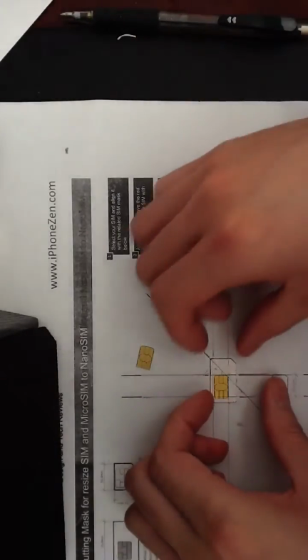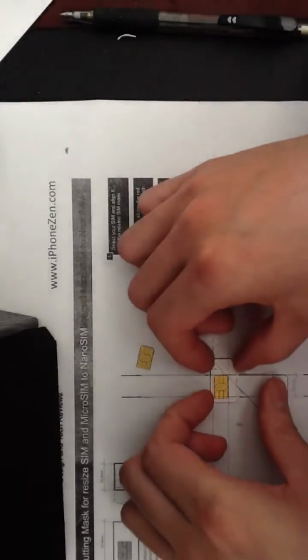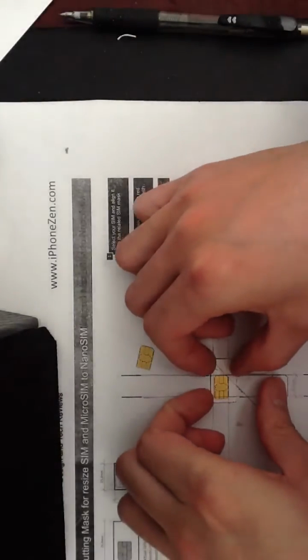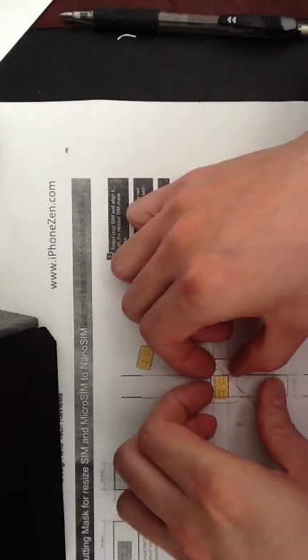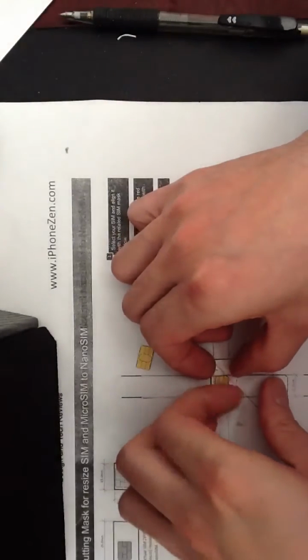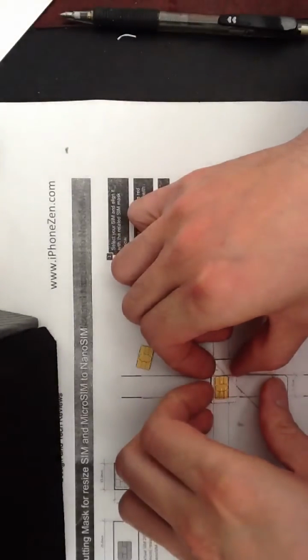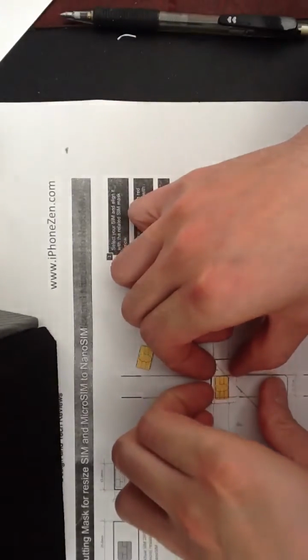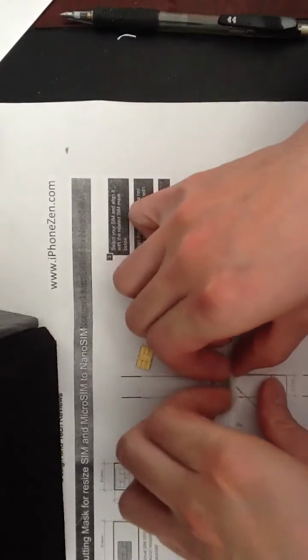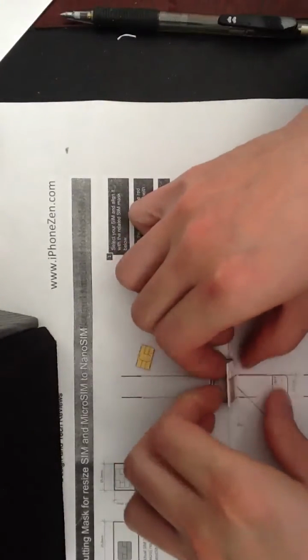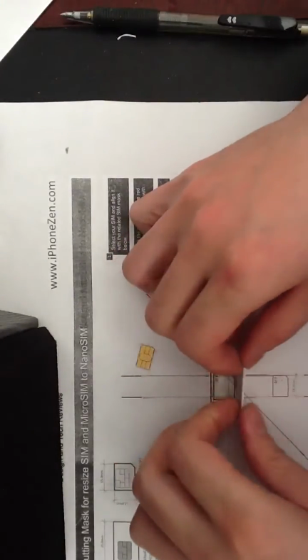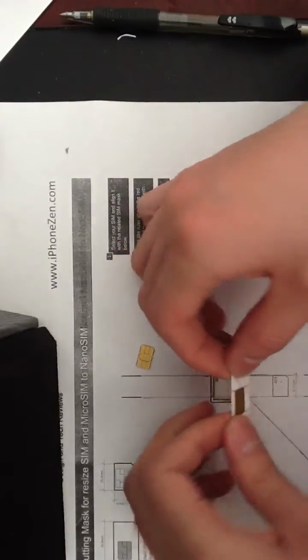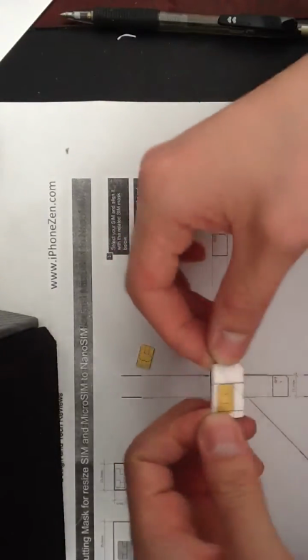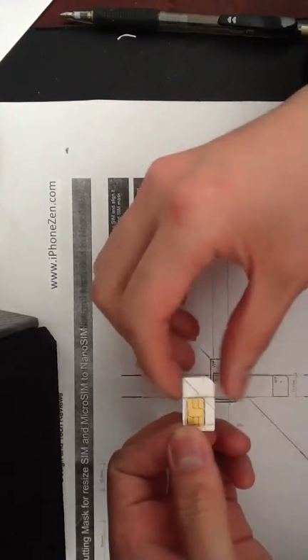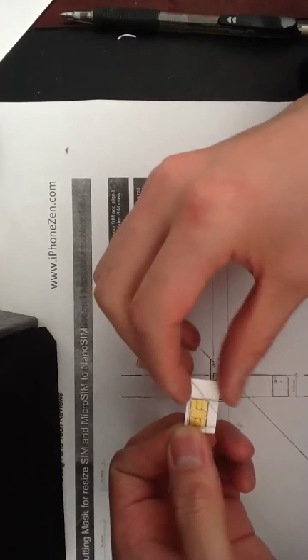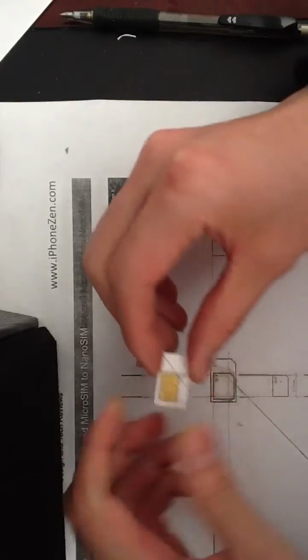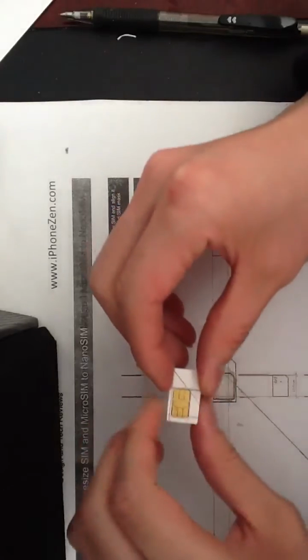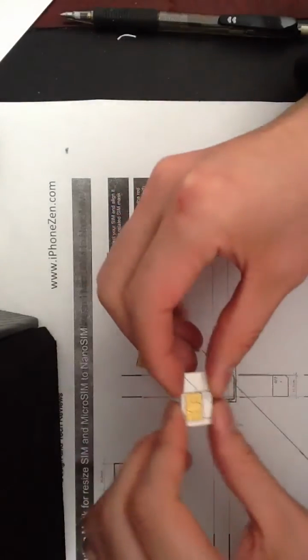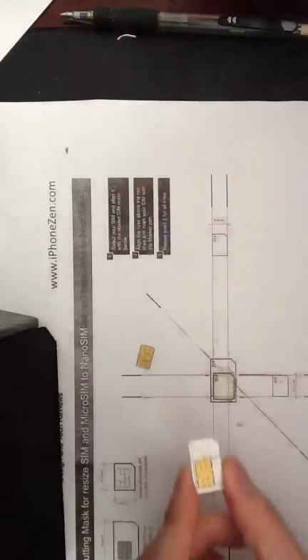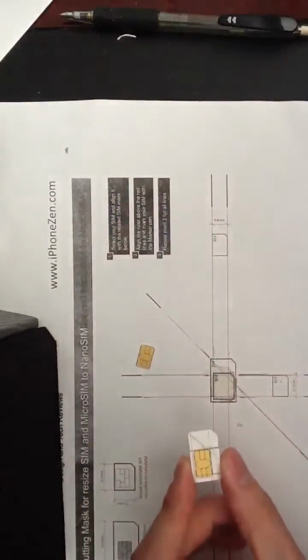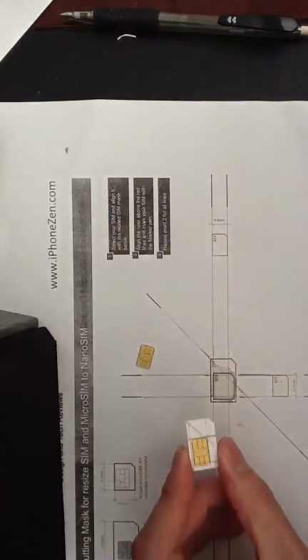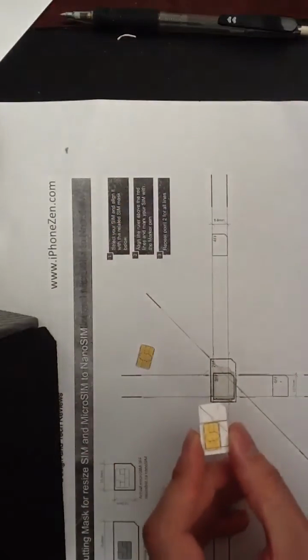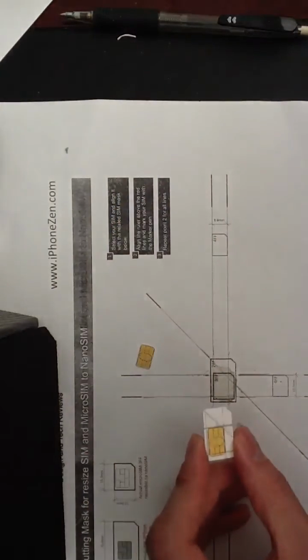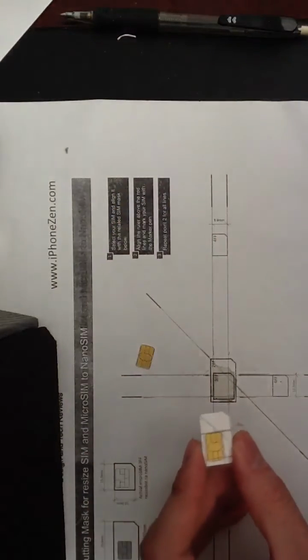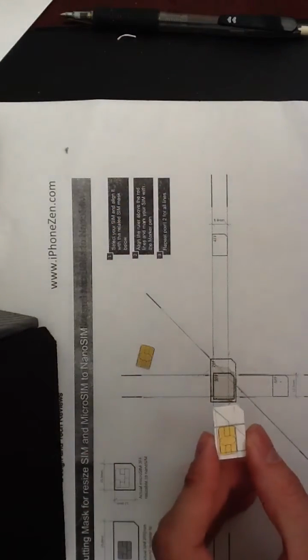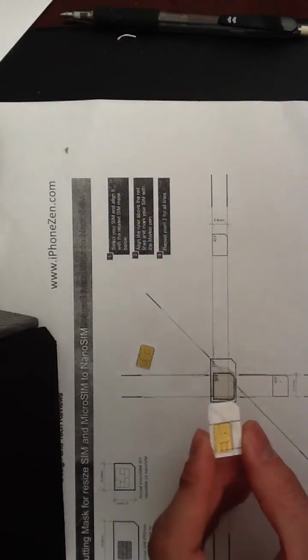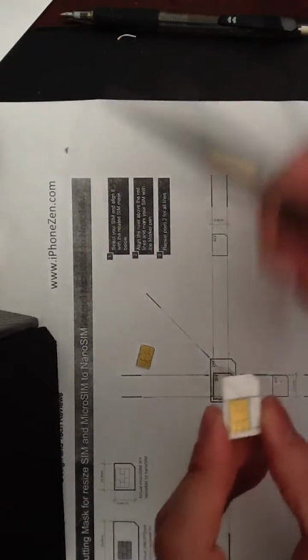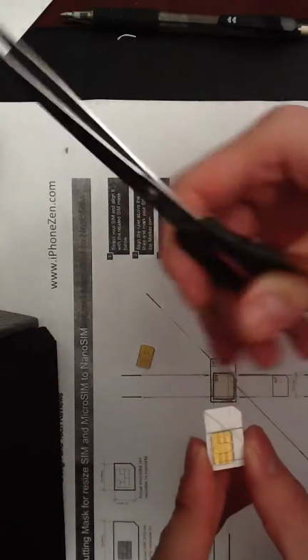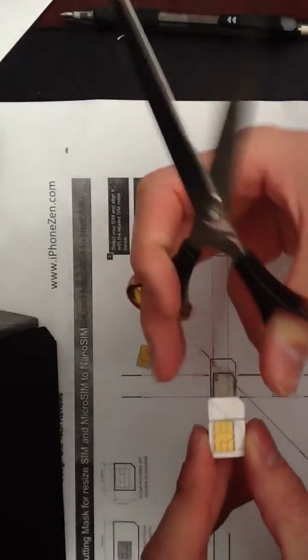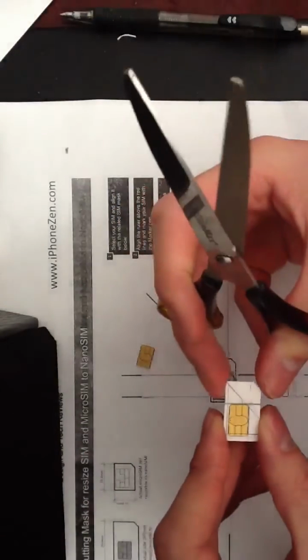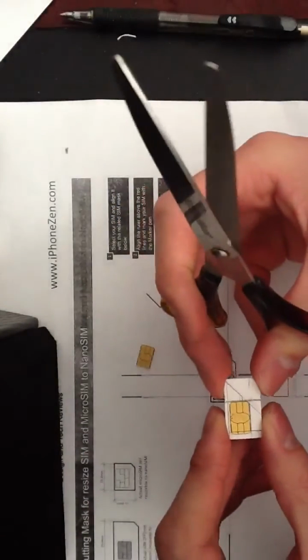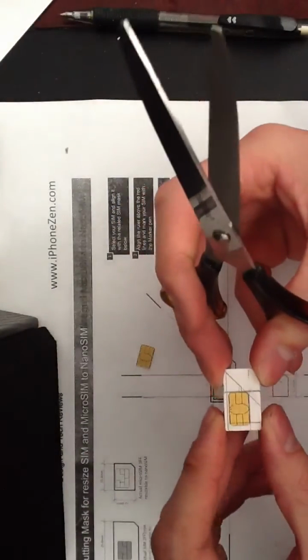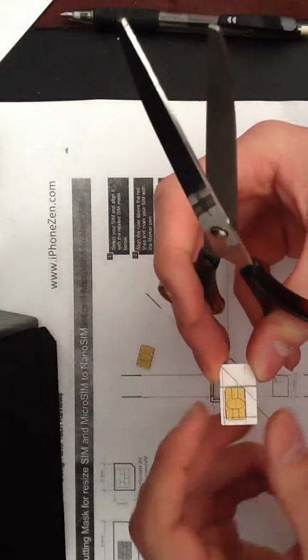Once I've done that, to cut out from the template, use a pair of sharp scissors.